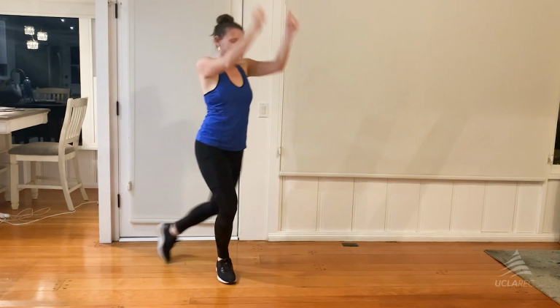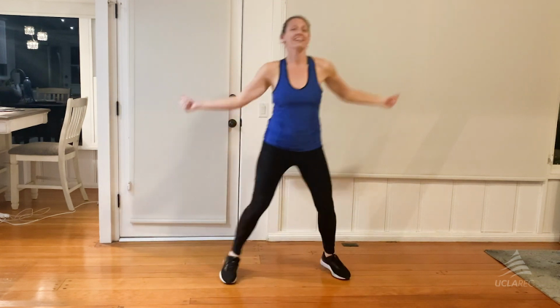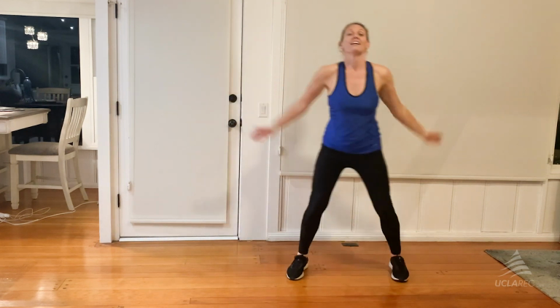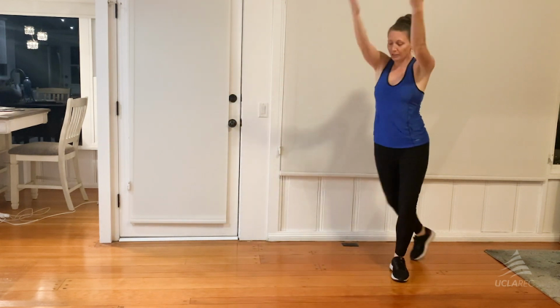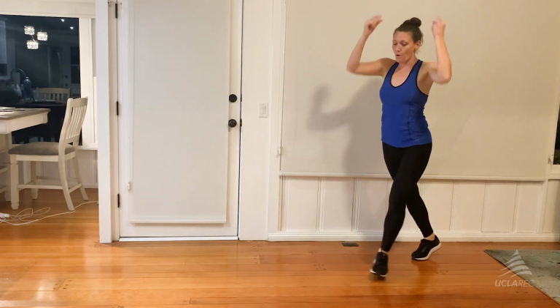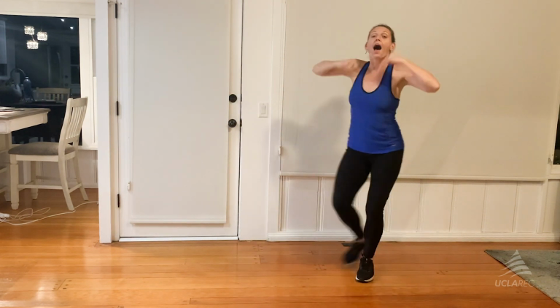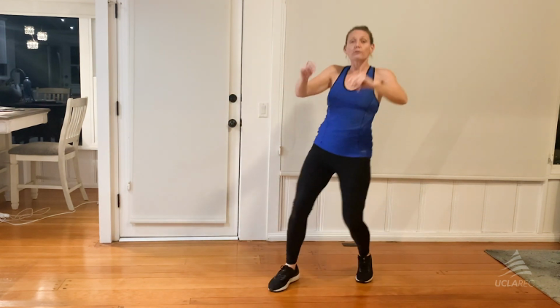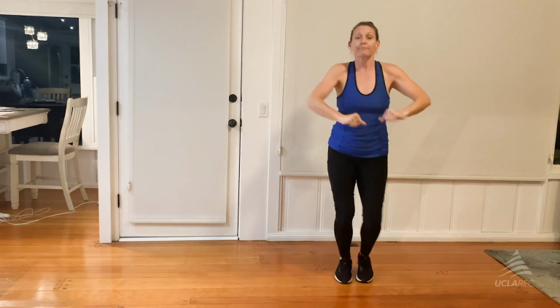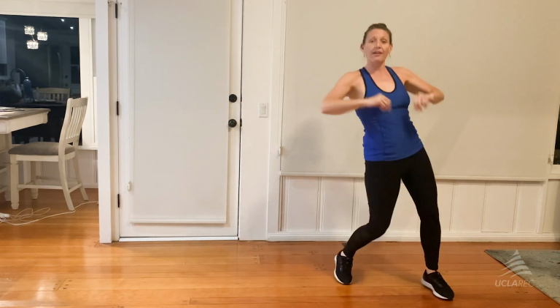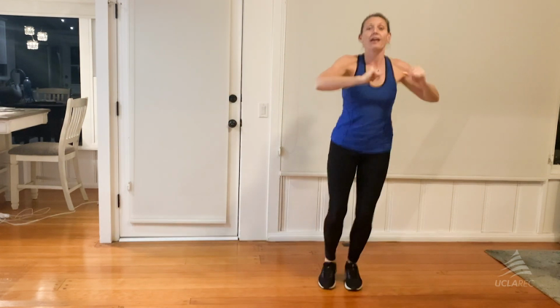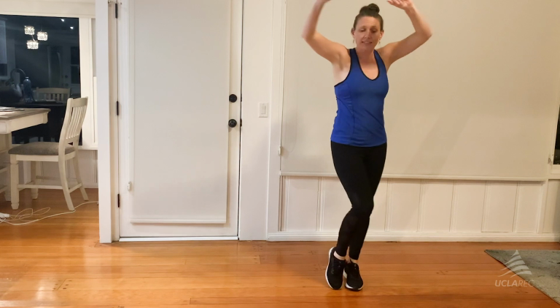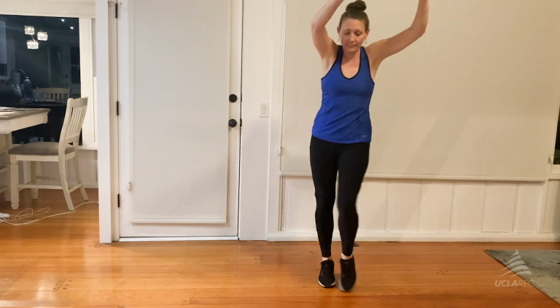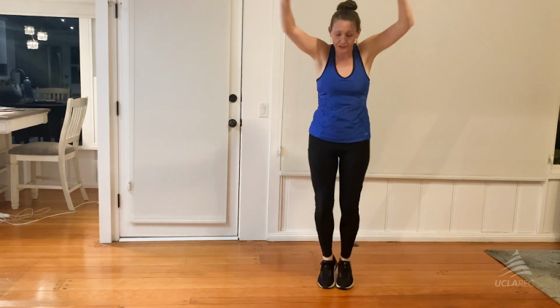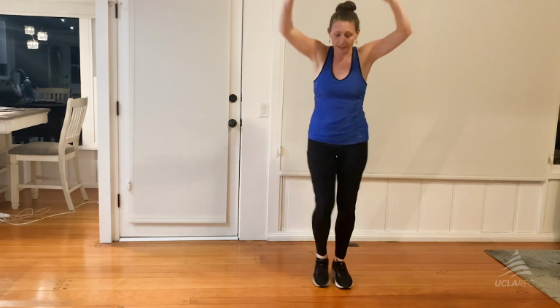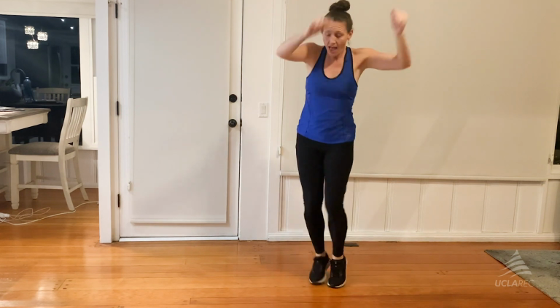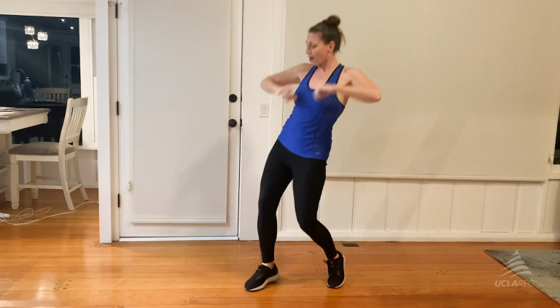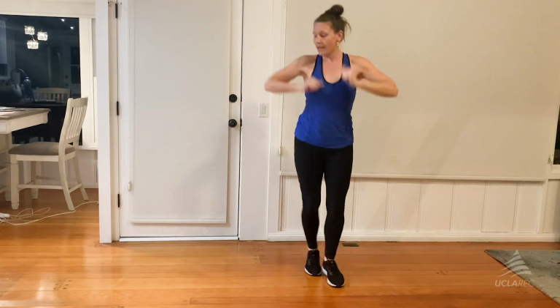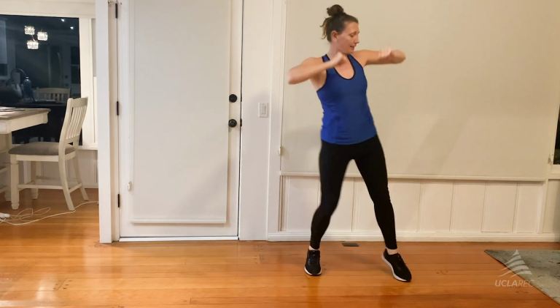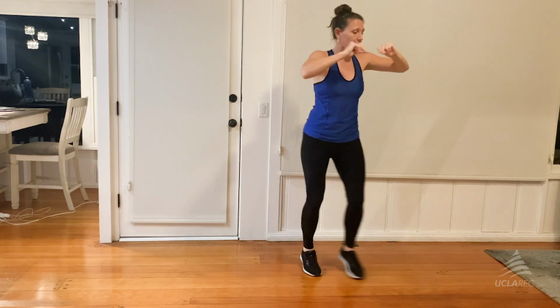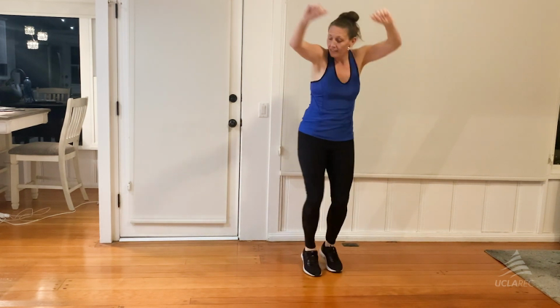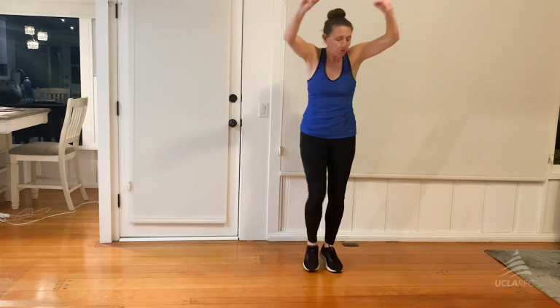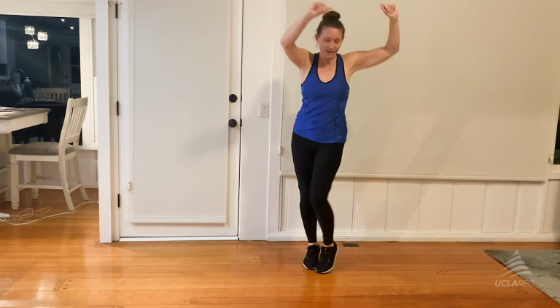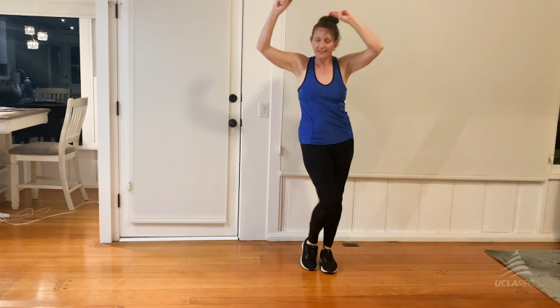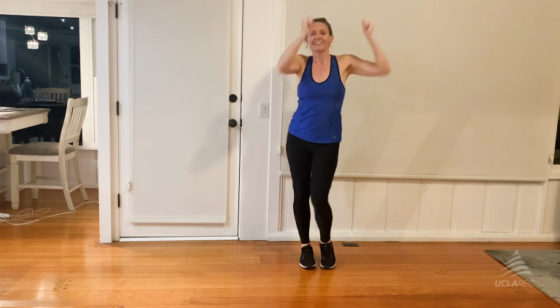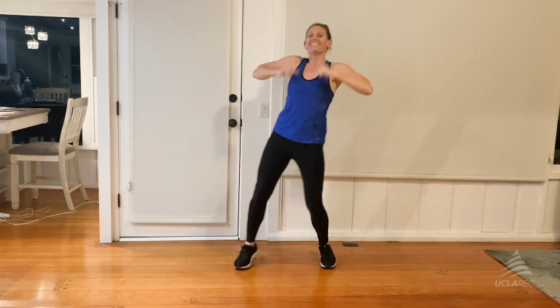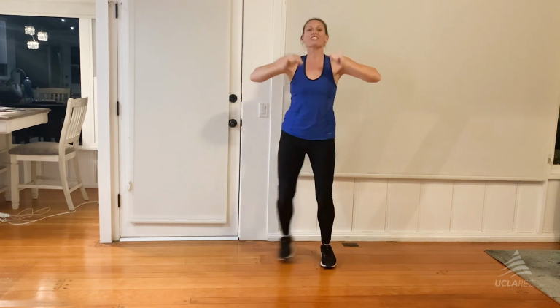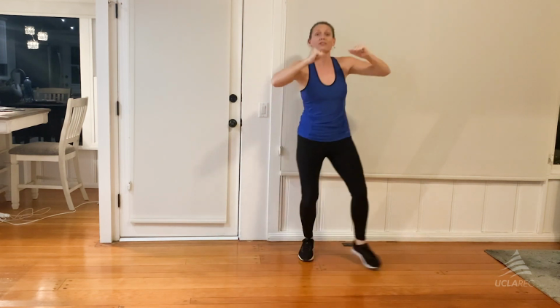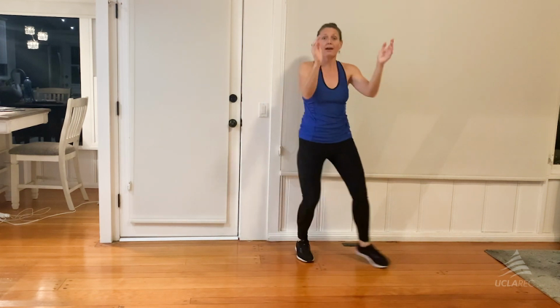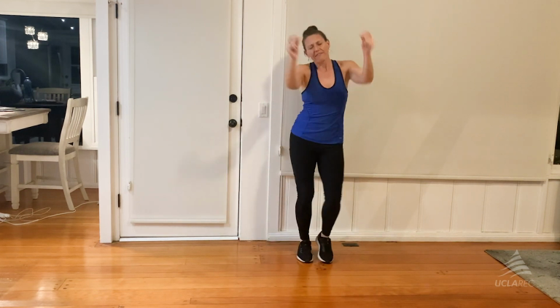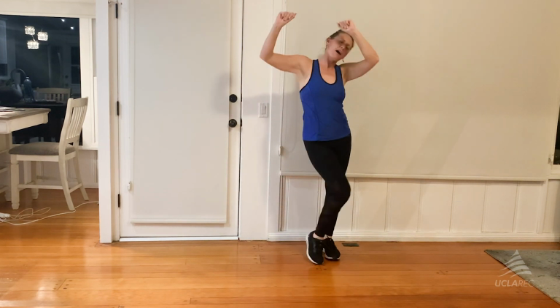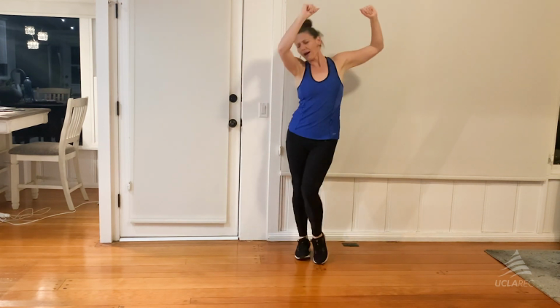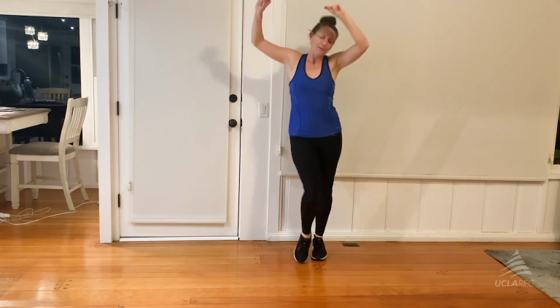Woo! Now we're going to go out, tap together and knees together in. Out, tap together. Woo! Start revving up and then party, party, party.